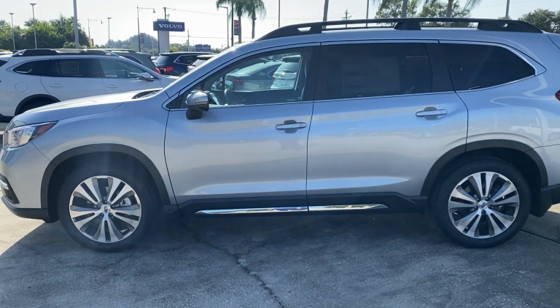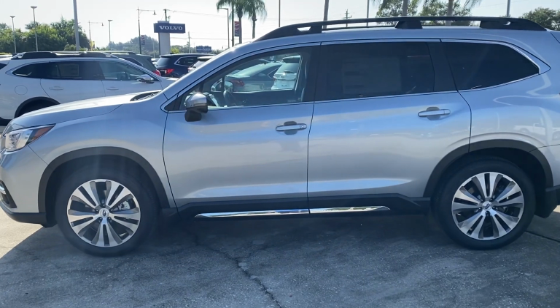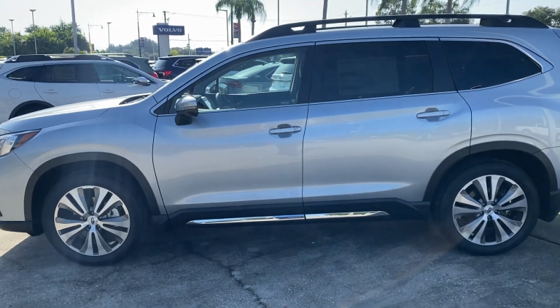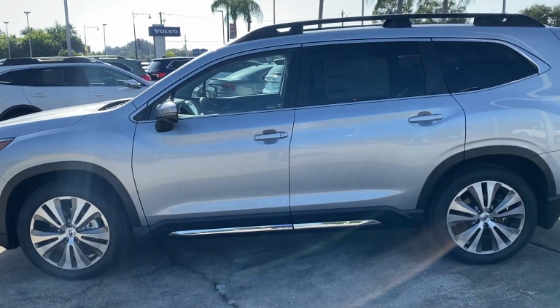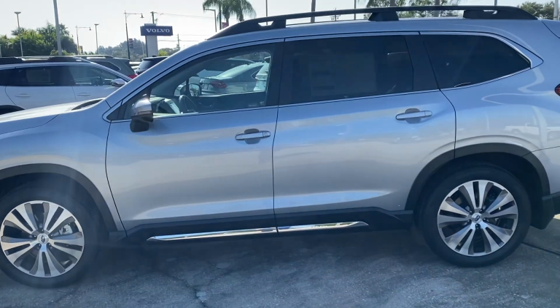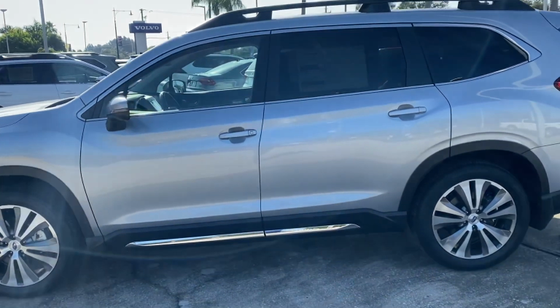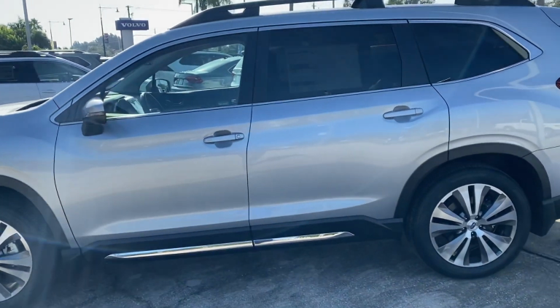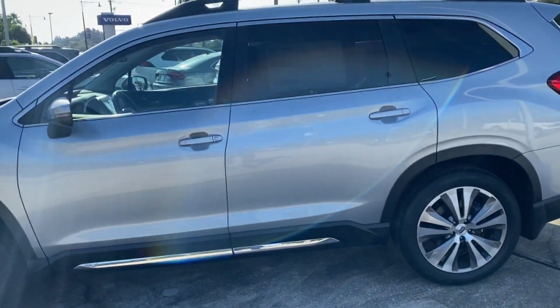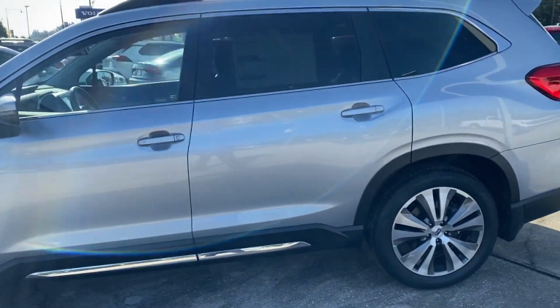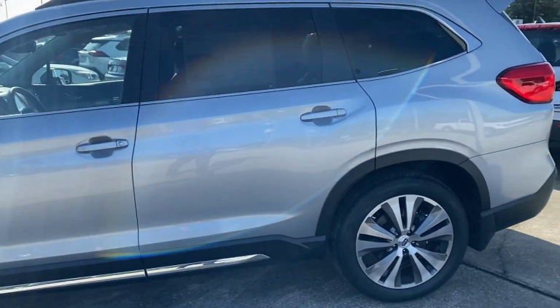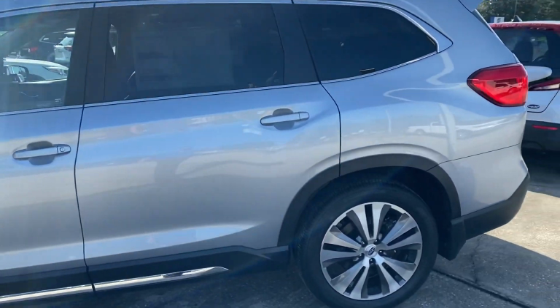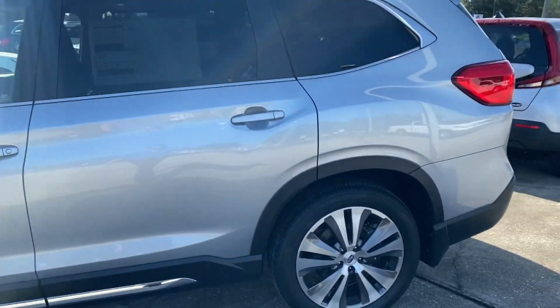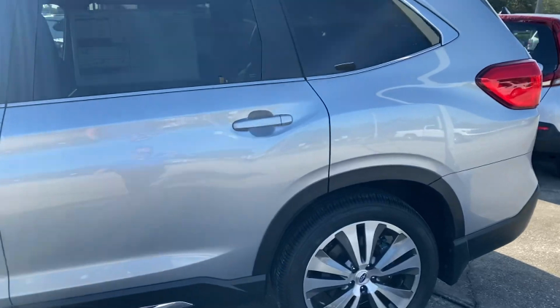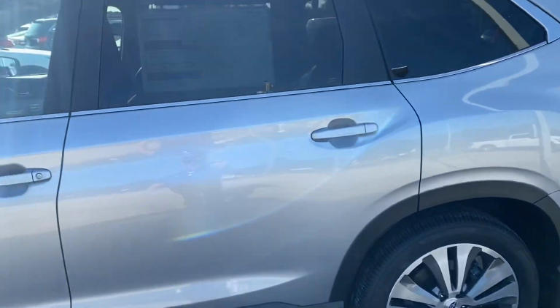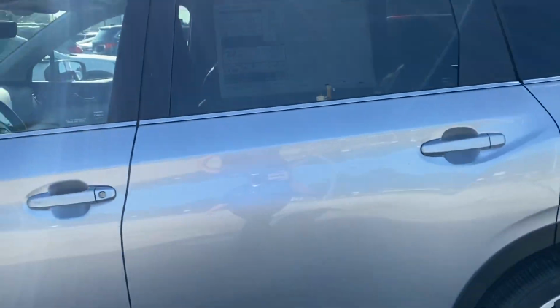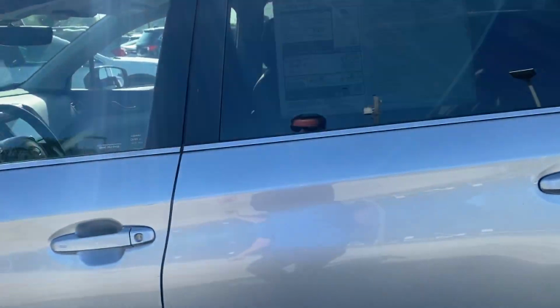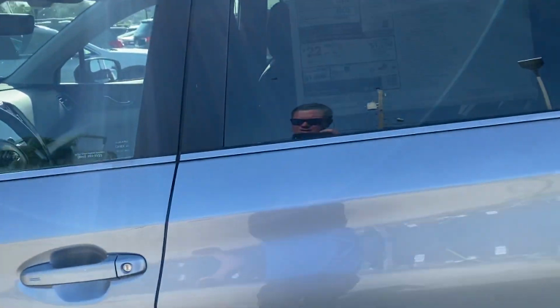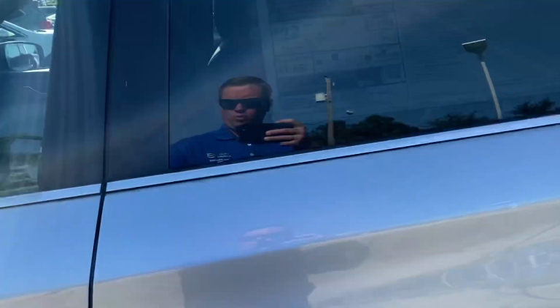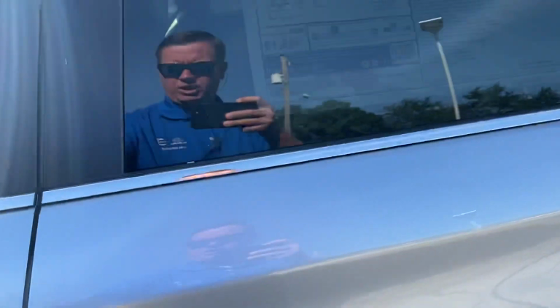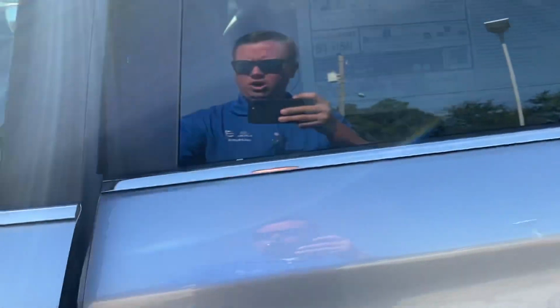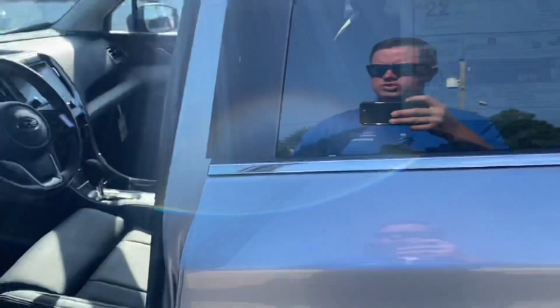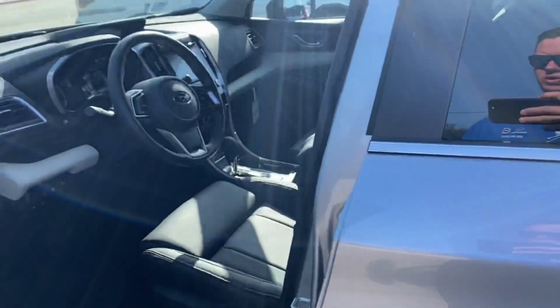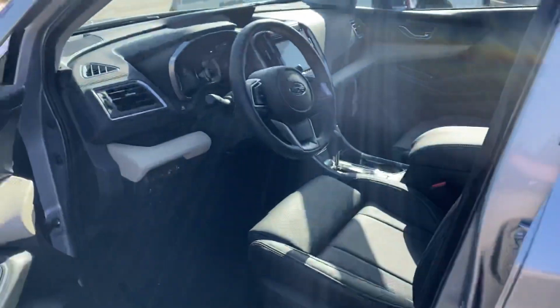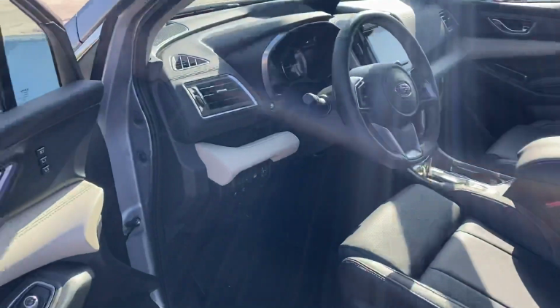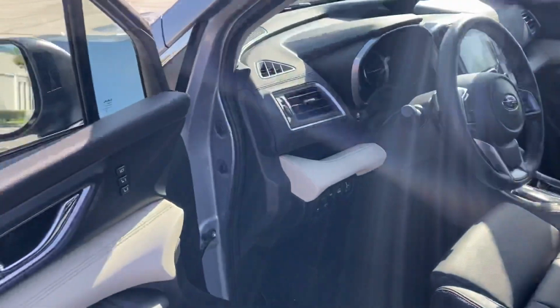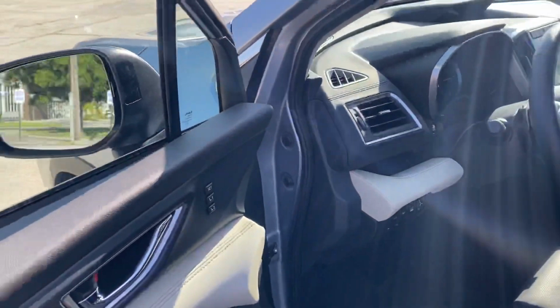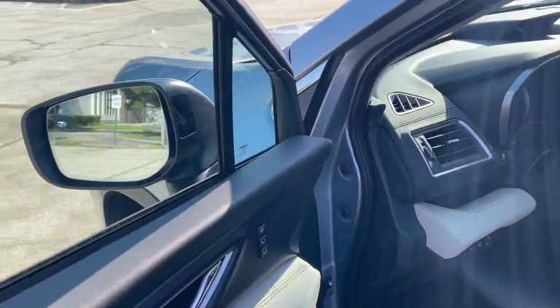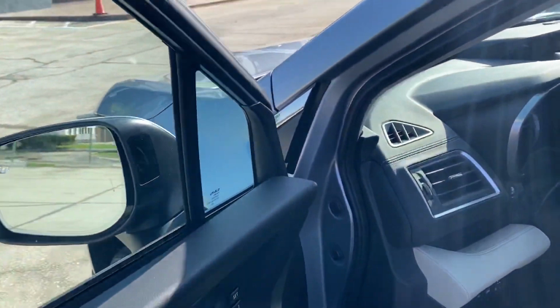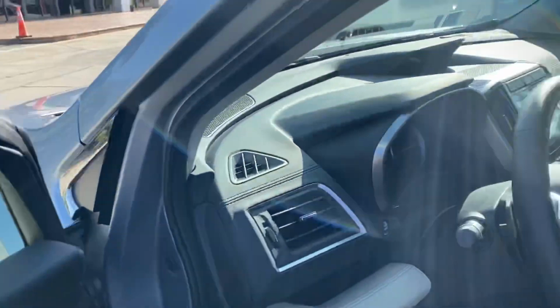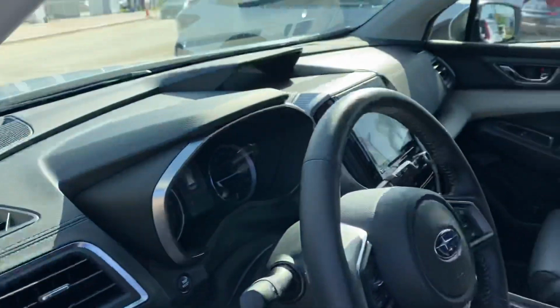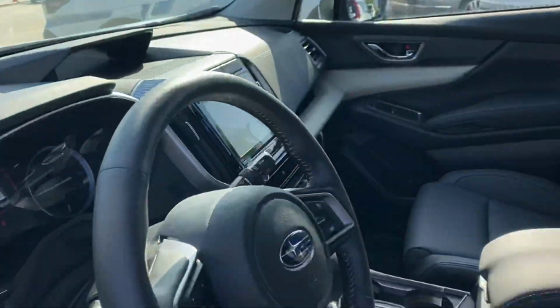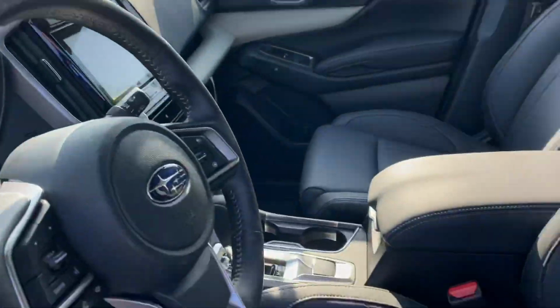Good morning, DJ. My name is Trent from Subaru Volvo Melbourne. I just want to get on and give you a quick walk-around tour of the Ascent Limited that you inquired about online.